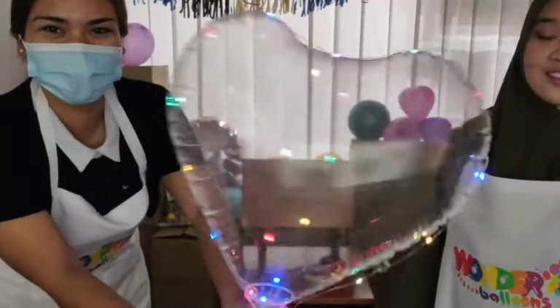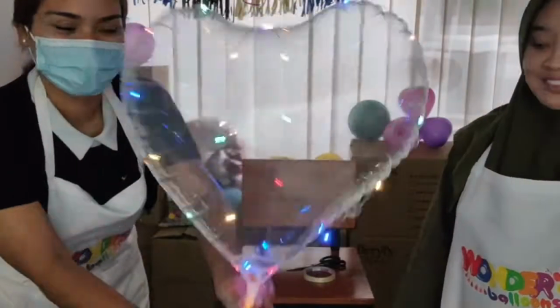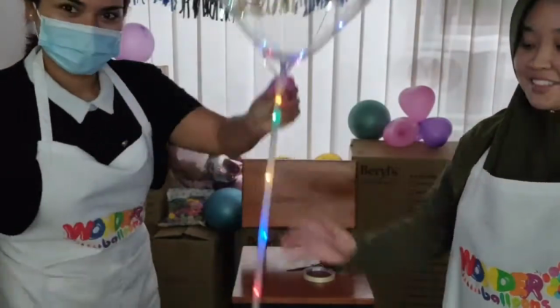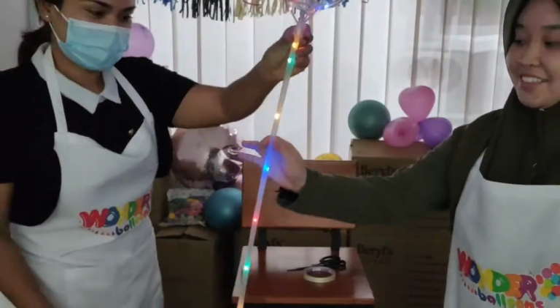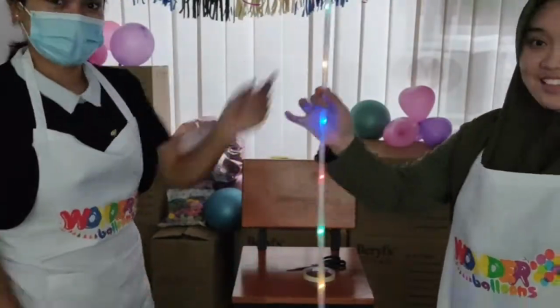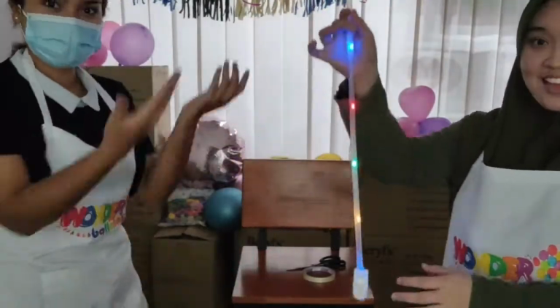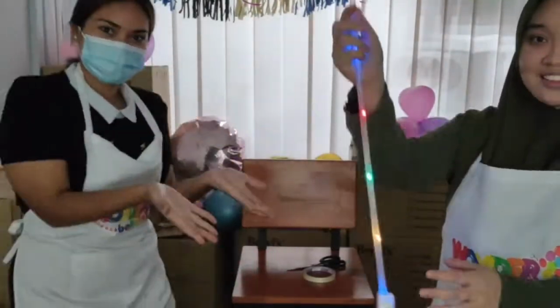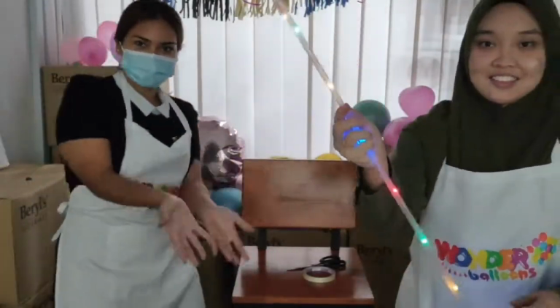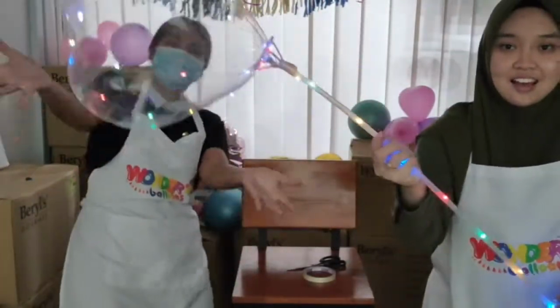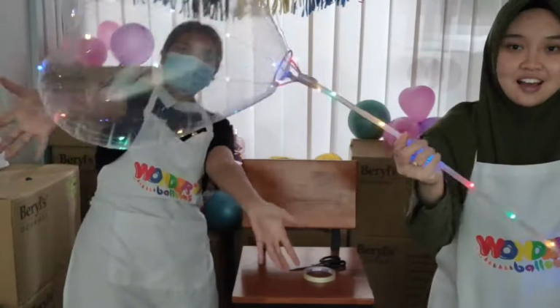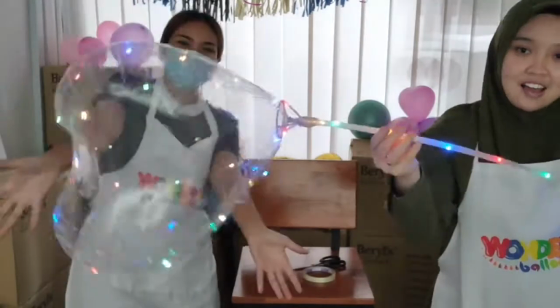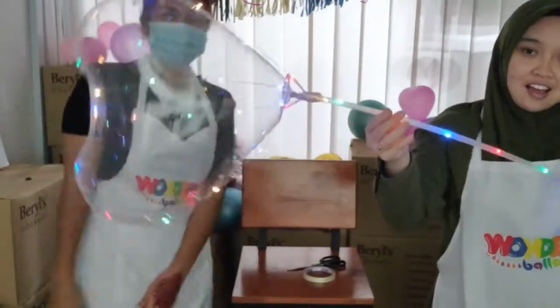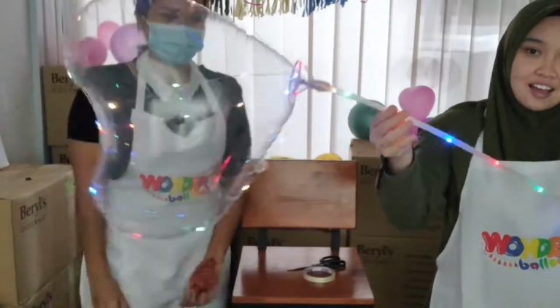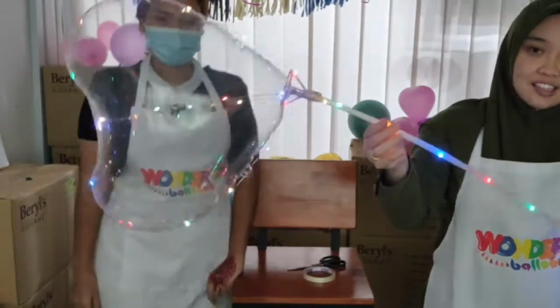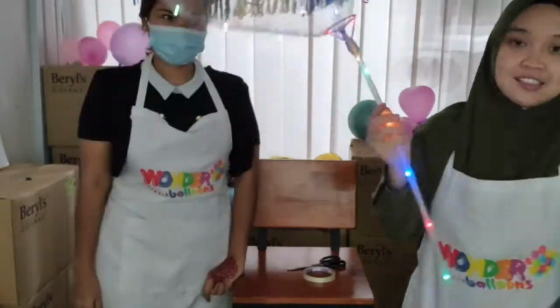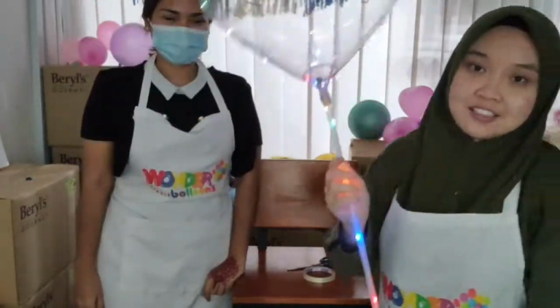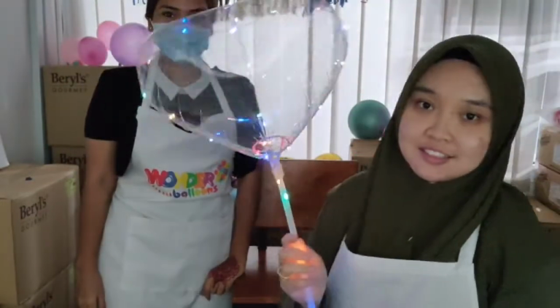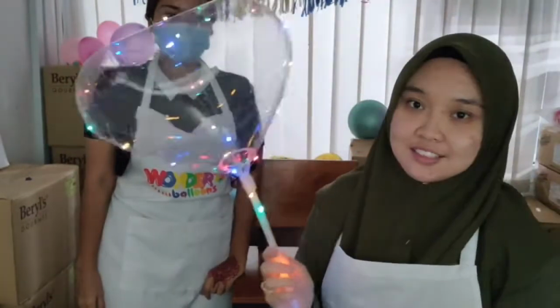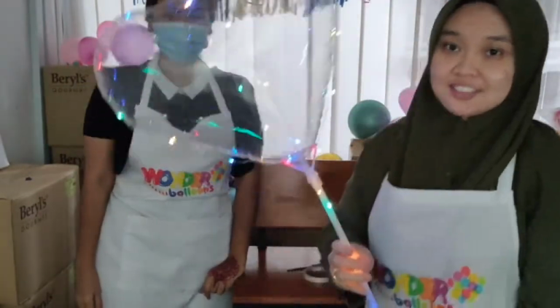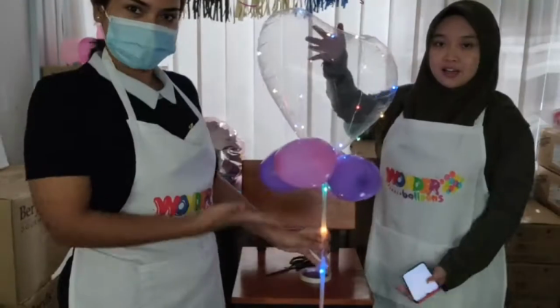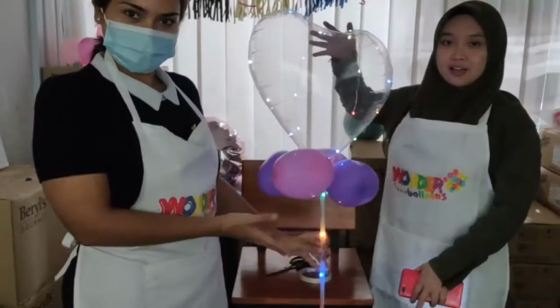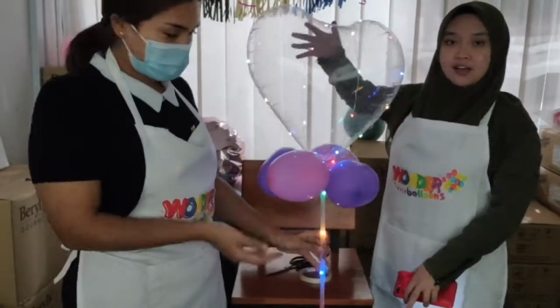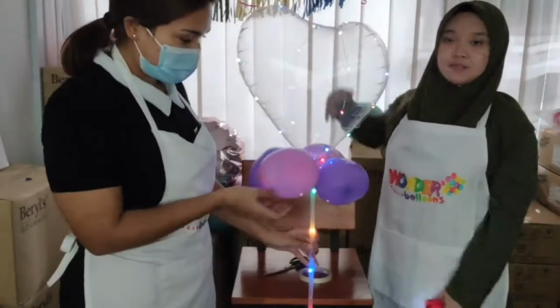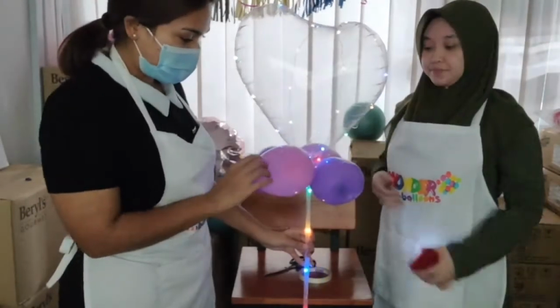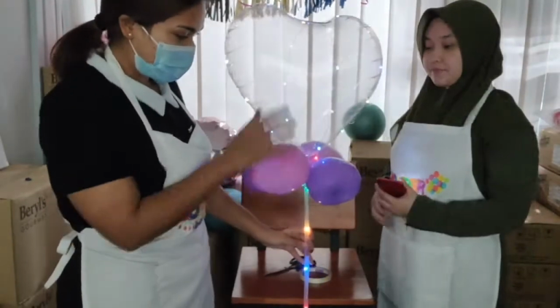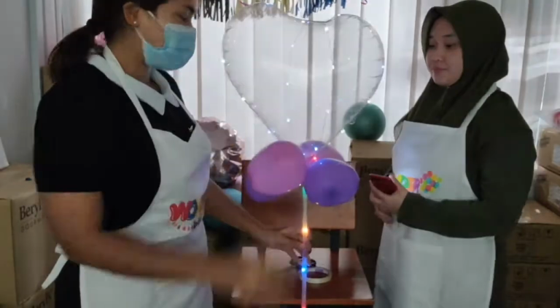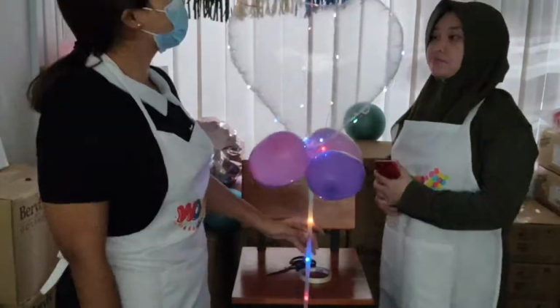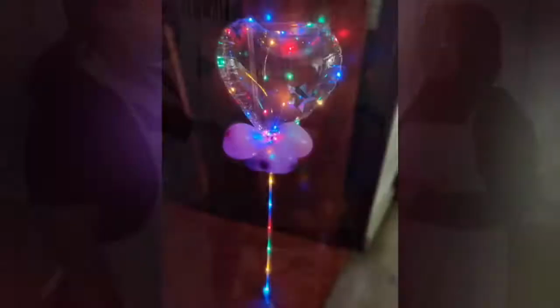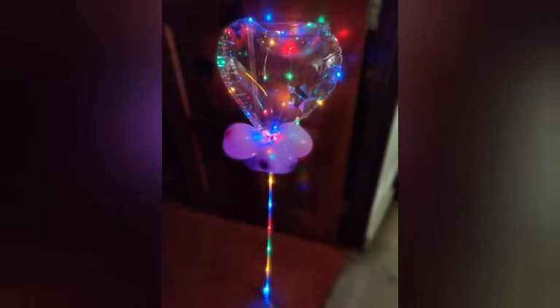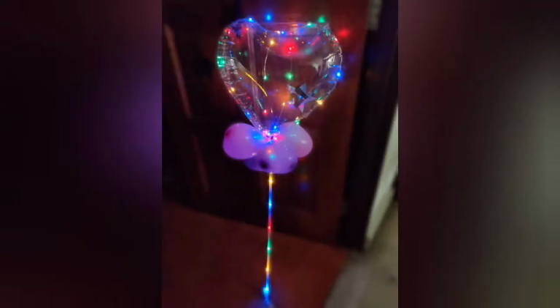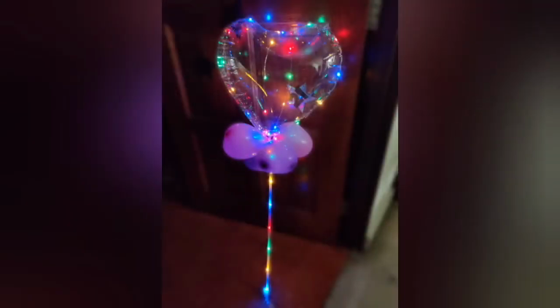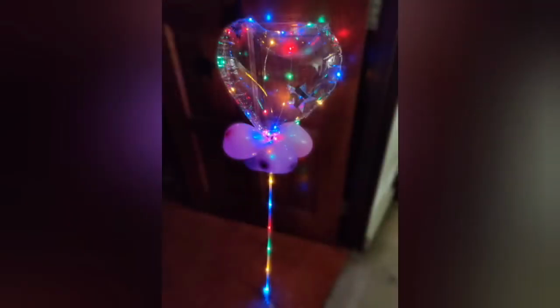Tape everything again to secure it. Here's how it looks when you turn off the lights — you can see how pretty and colorful the LED bubble balloon is. Nice and easy, and you can add on whatever you want to it.